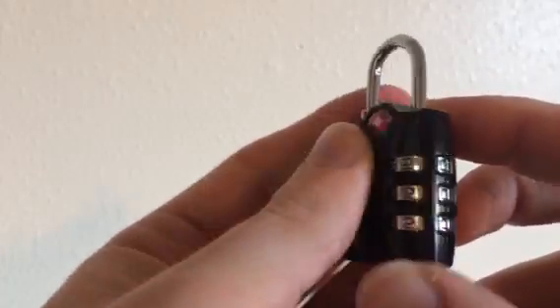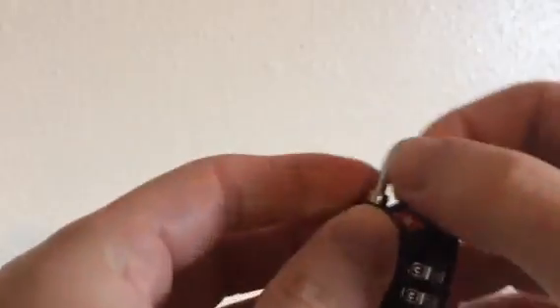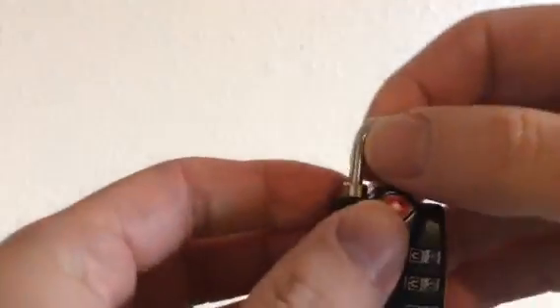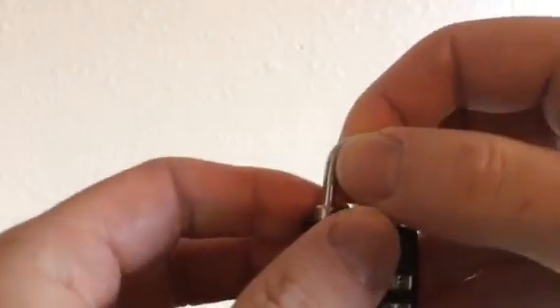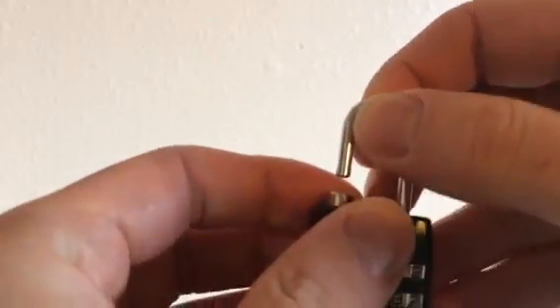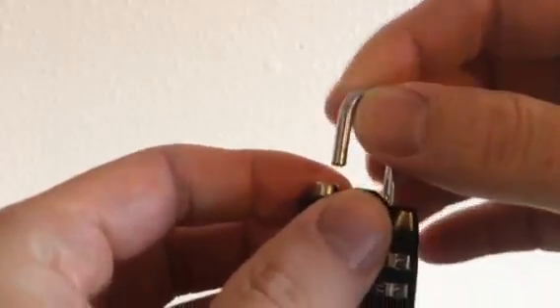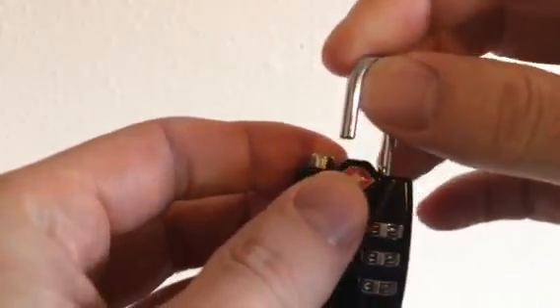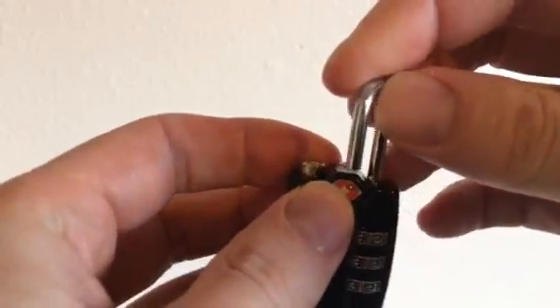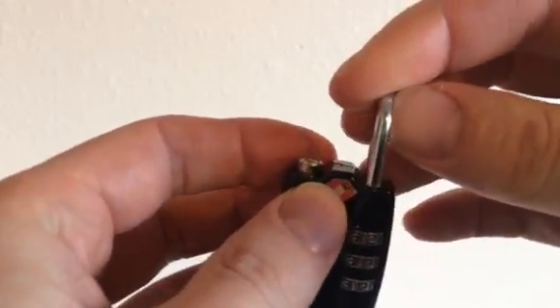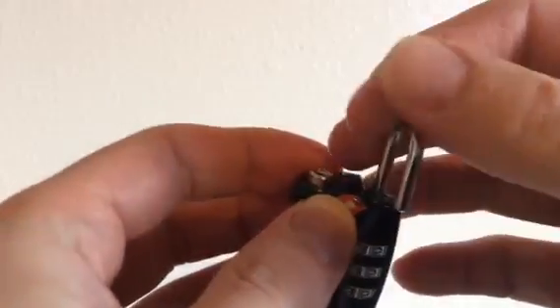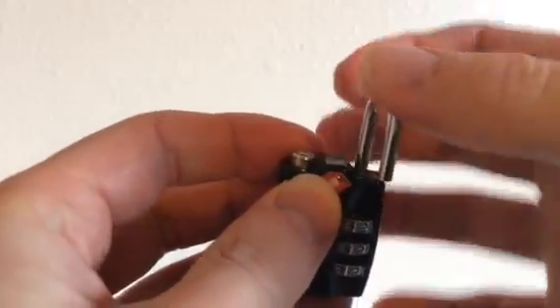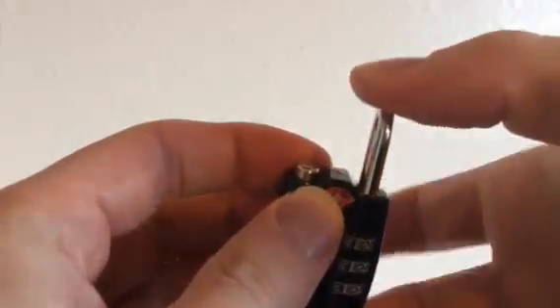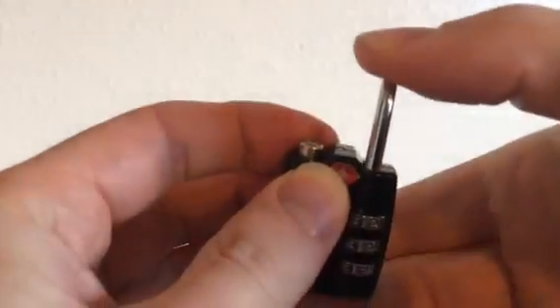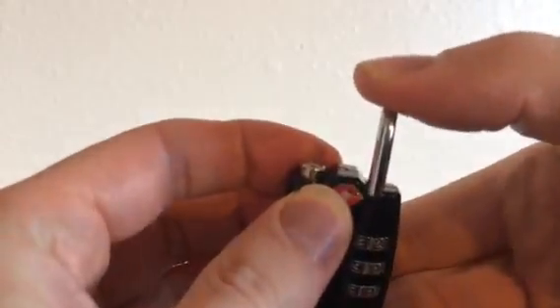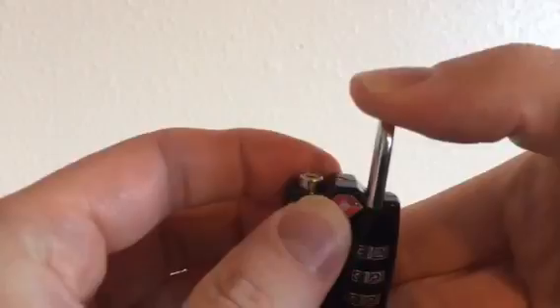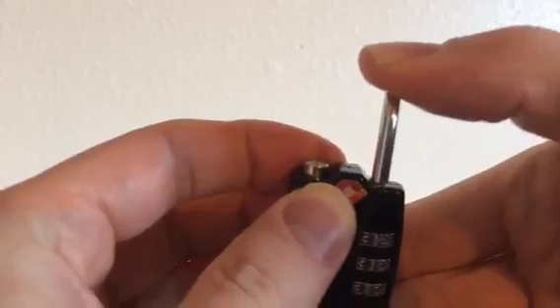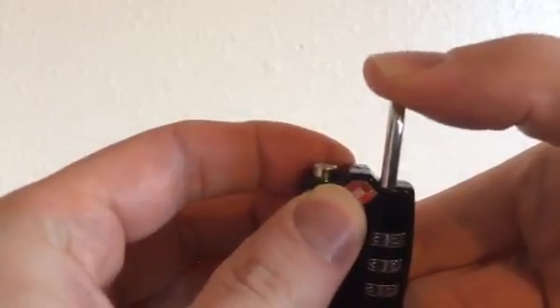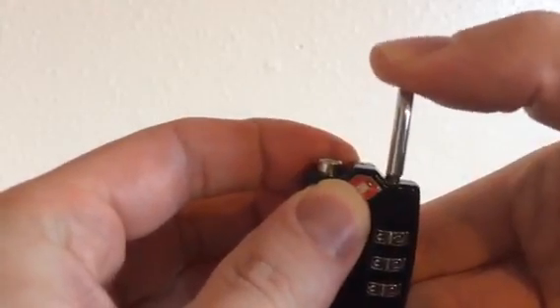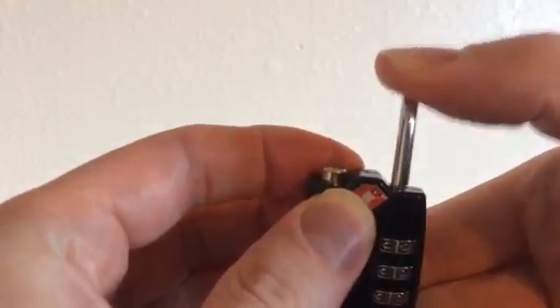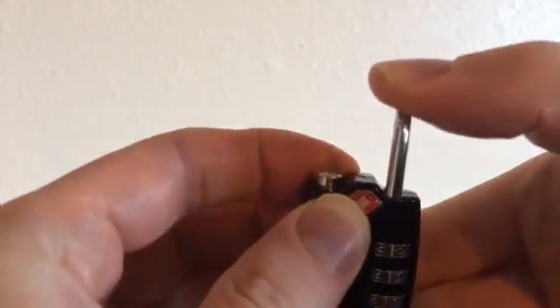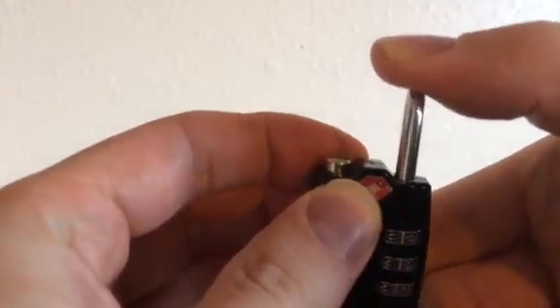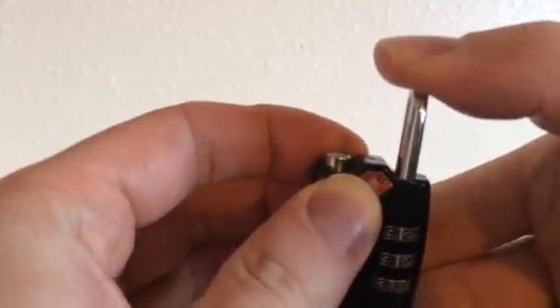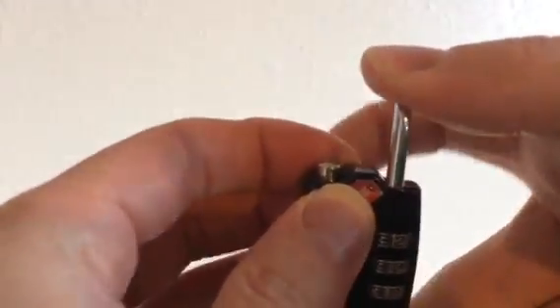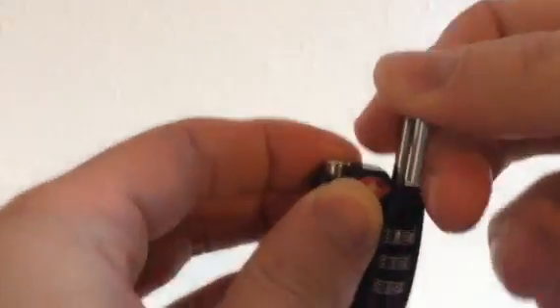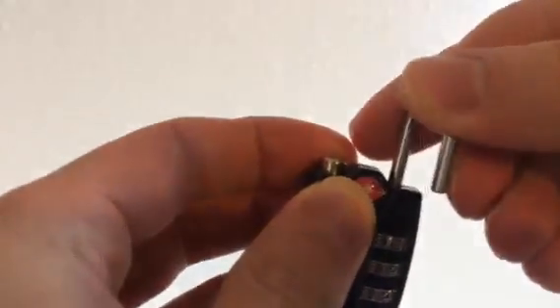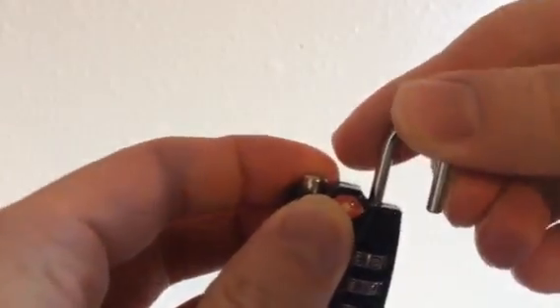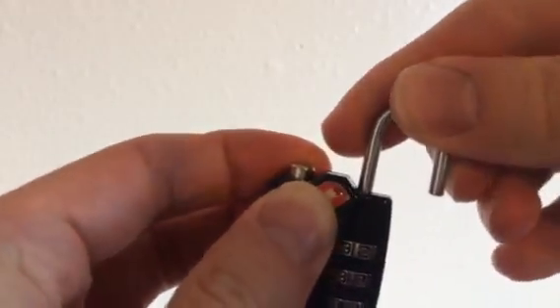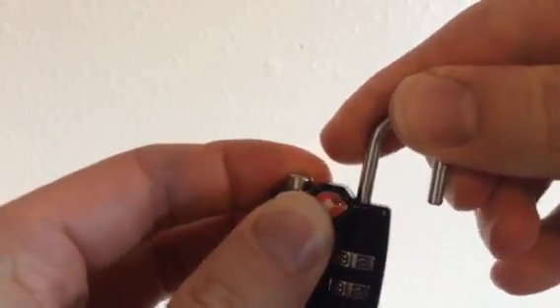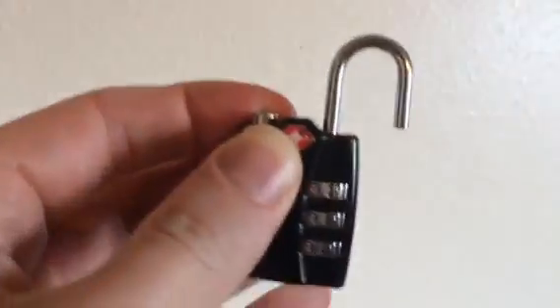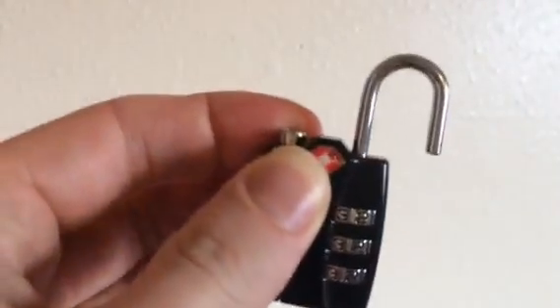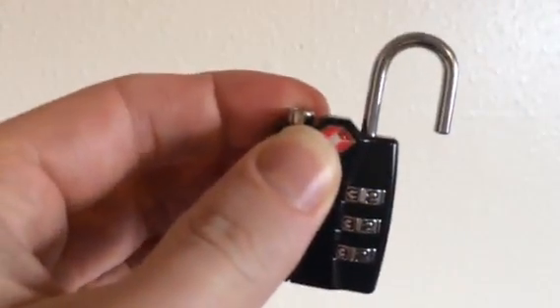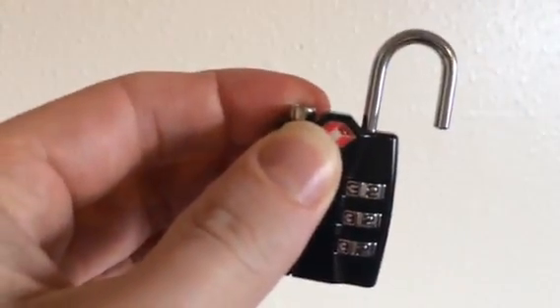You just go ahead and open it up. You turn it to the side, 90 degrees, and then you press down. You should feel a small spring in there. And then you turn it another 90 degrees so that it's like this.